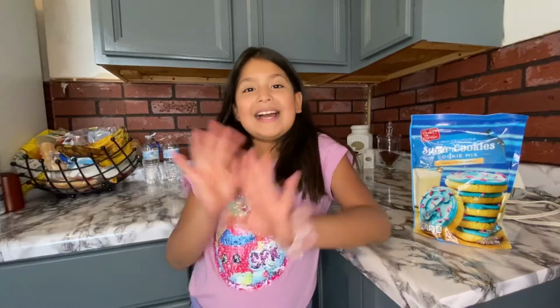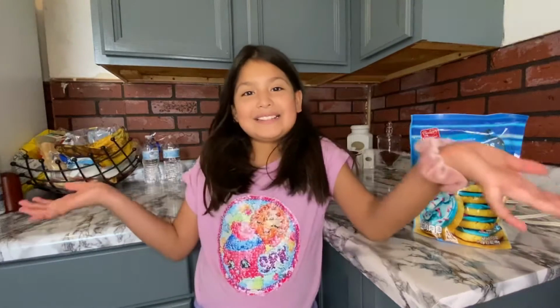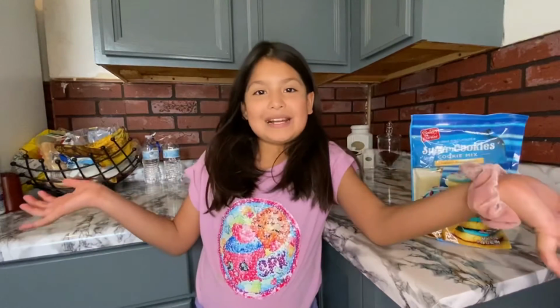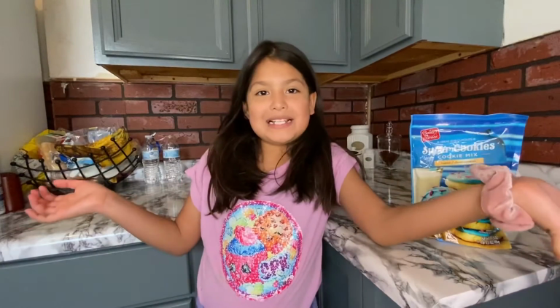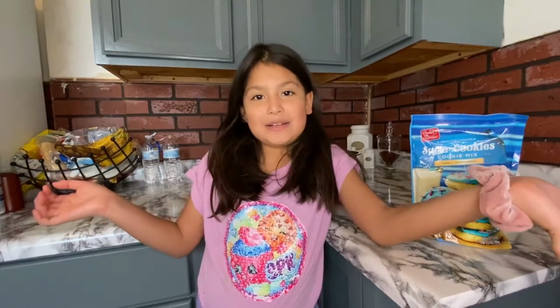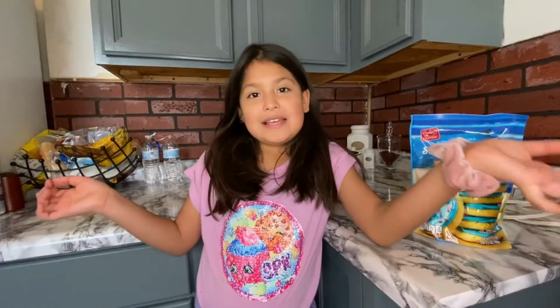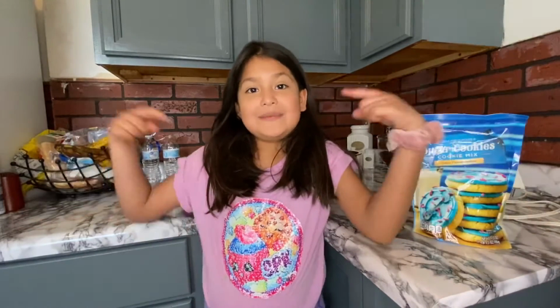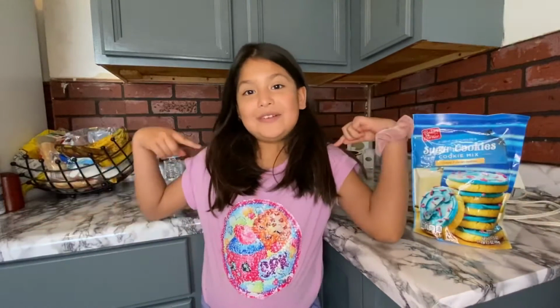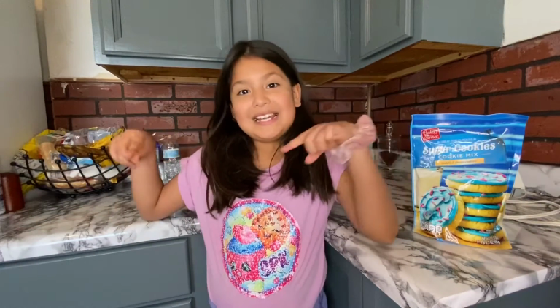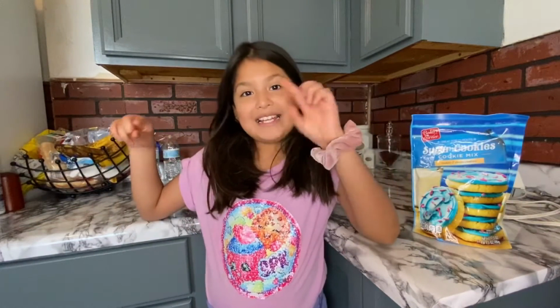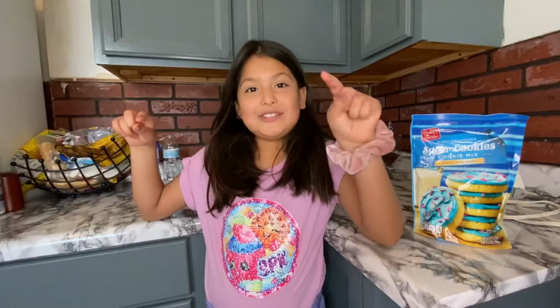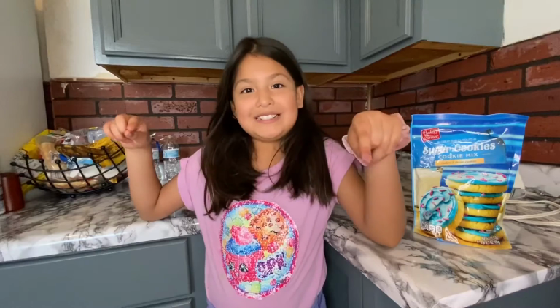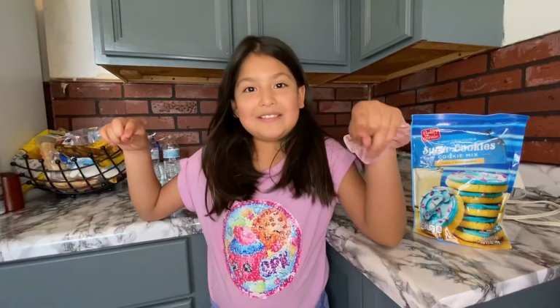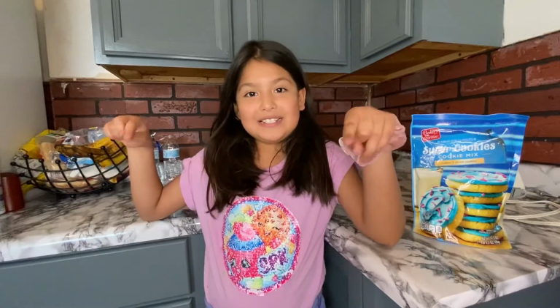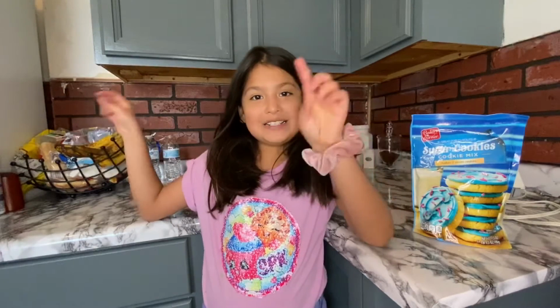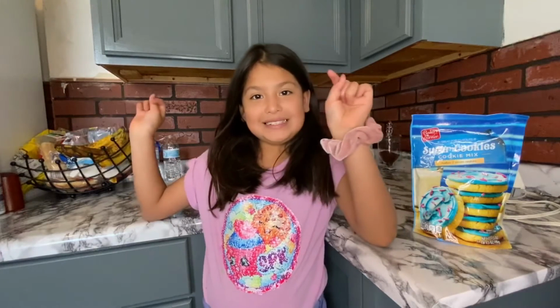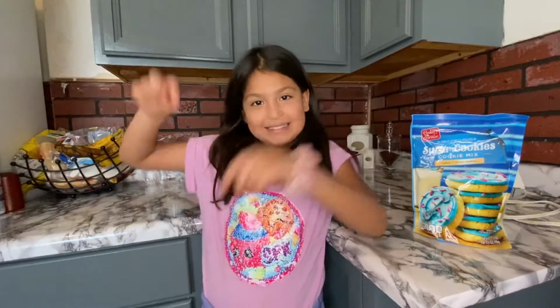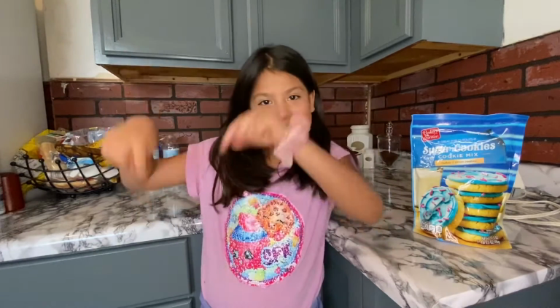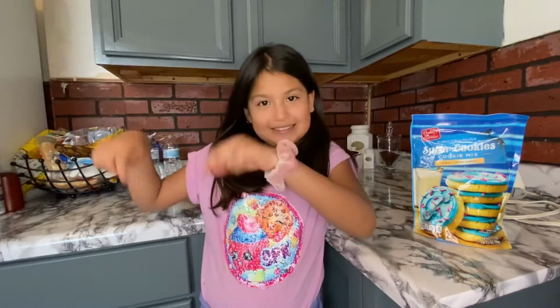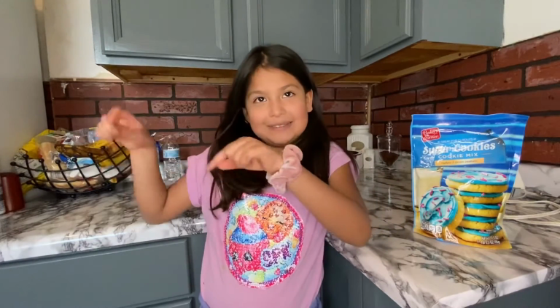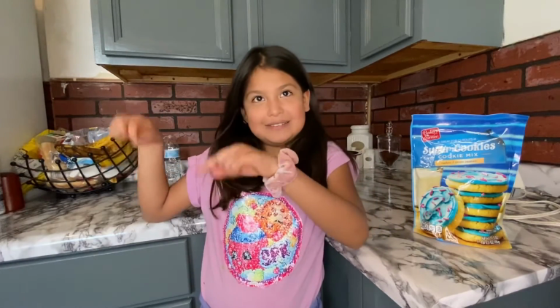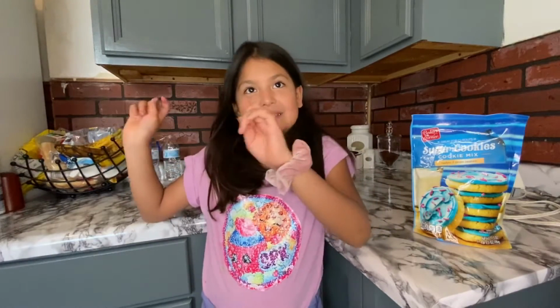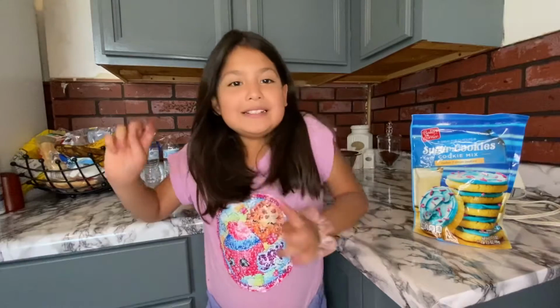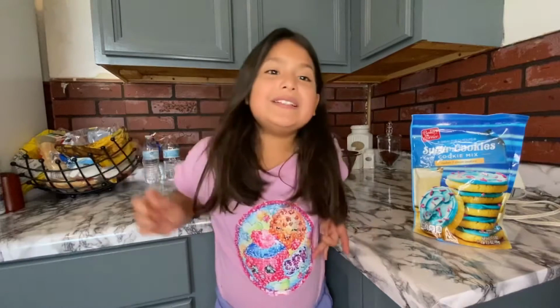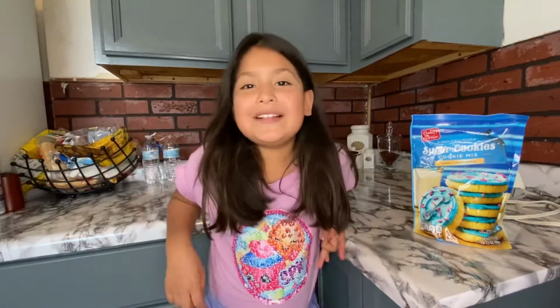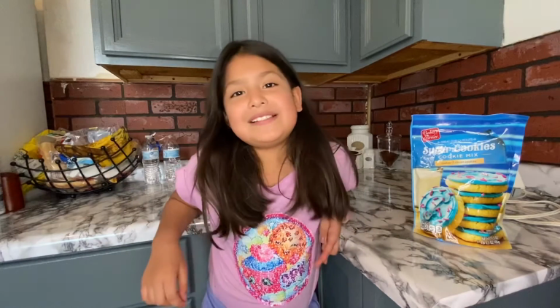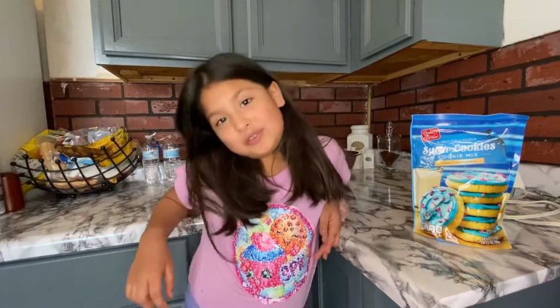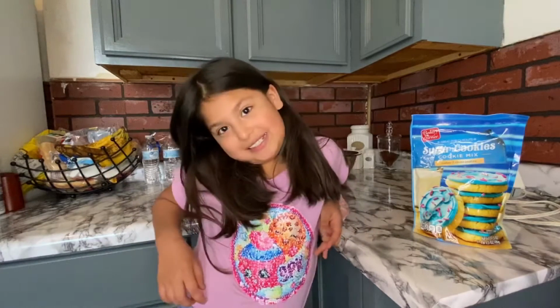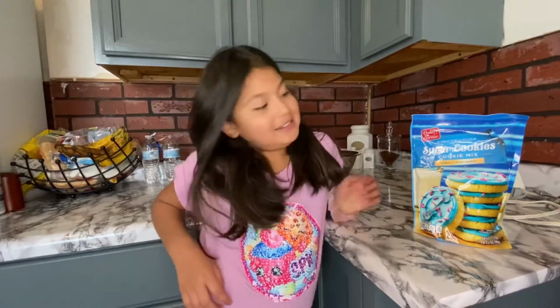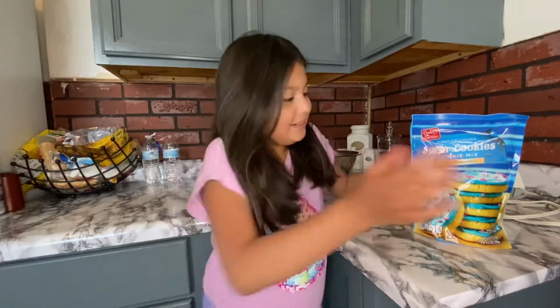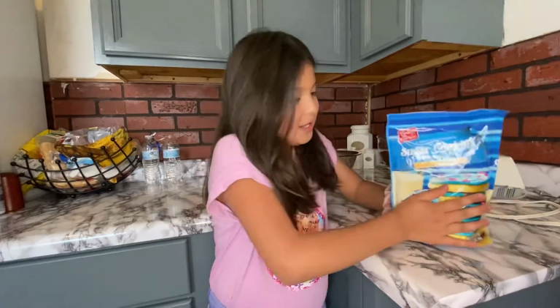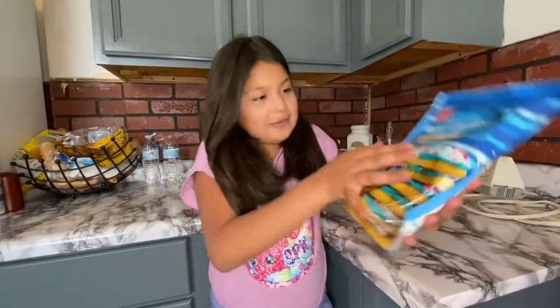Hi guys, welcome back to my channel, it's me Ruby. If you're new to this channel, please subscribe. Today we're going to be making some cookies.